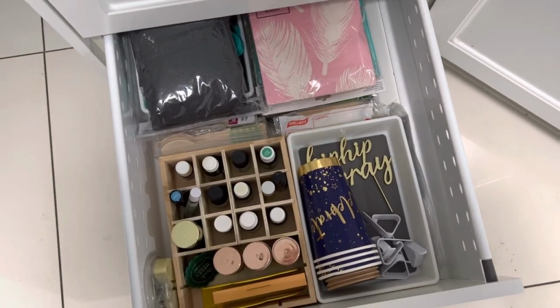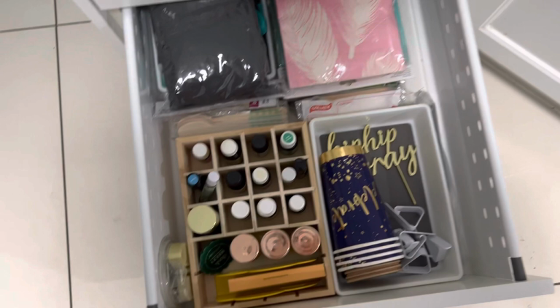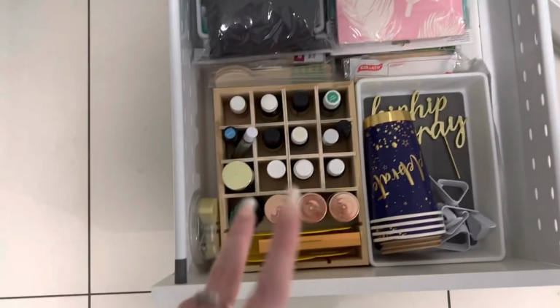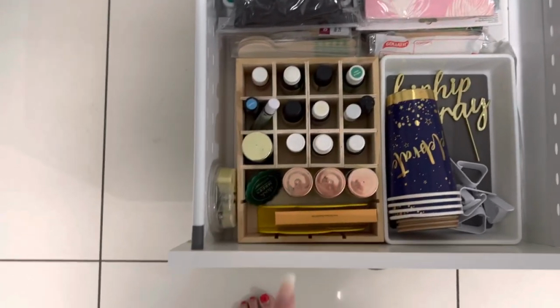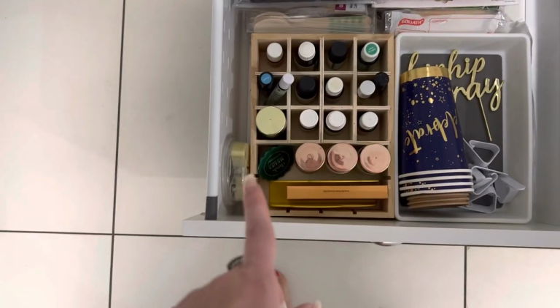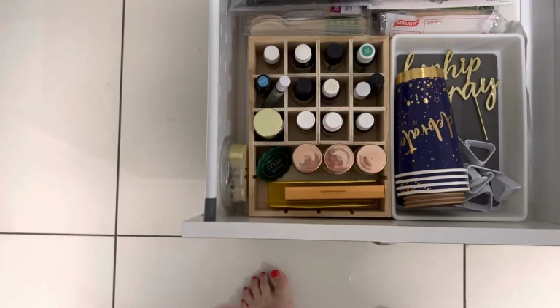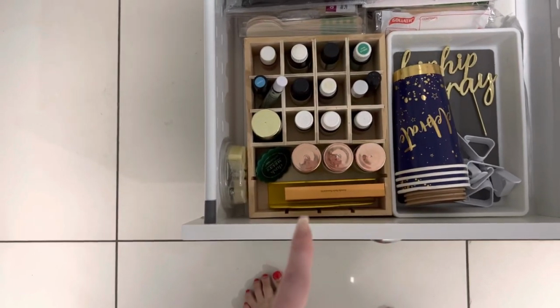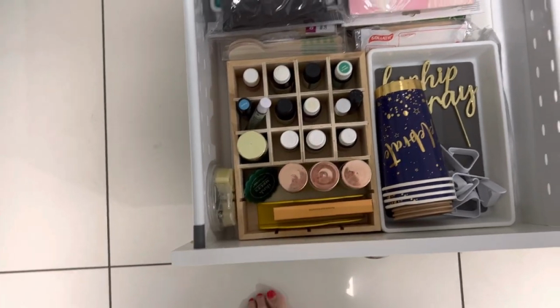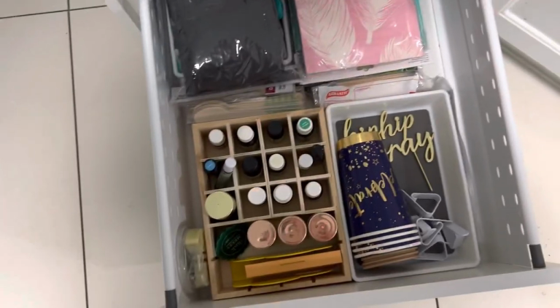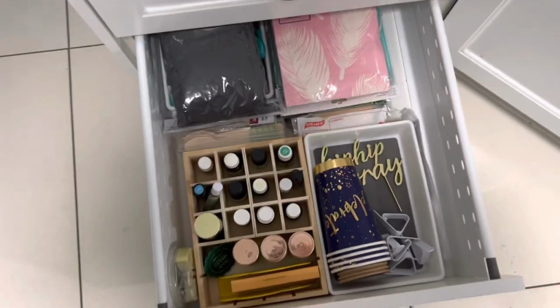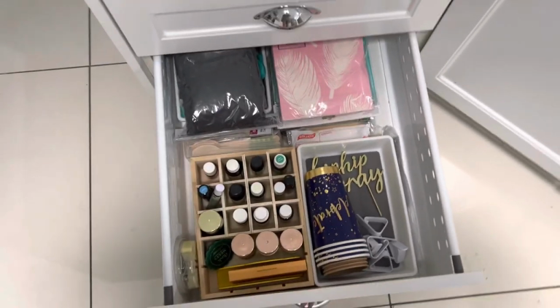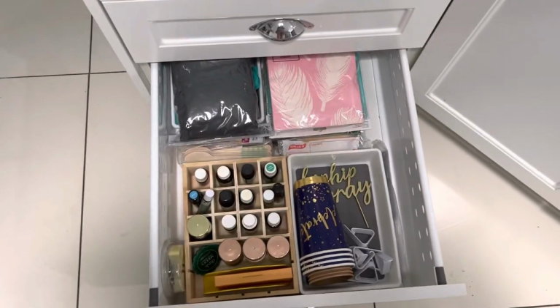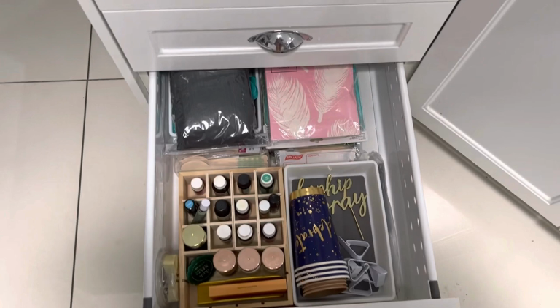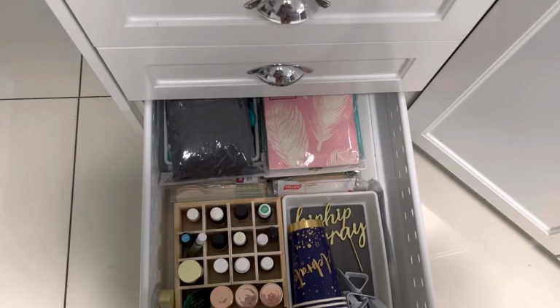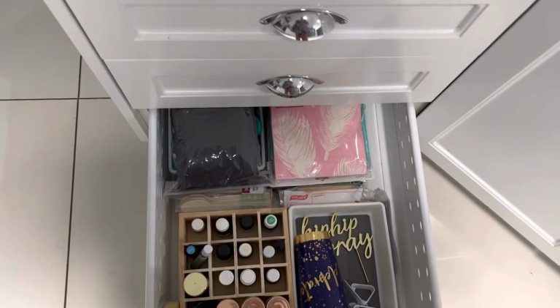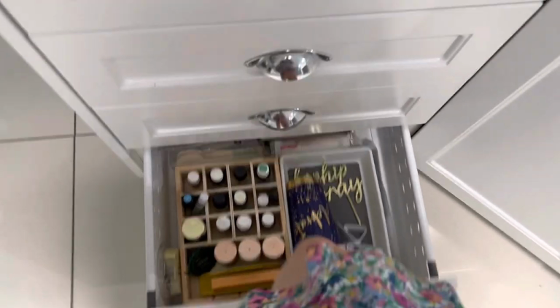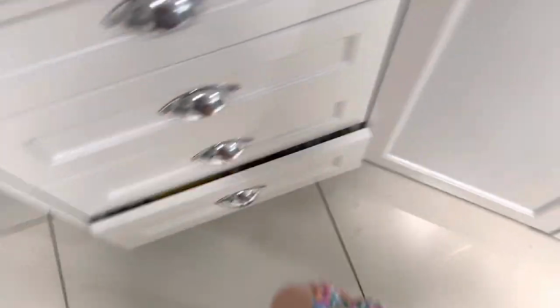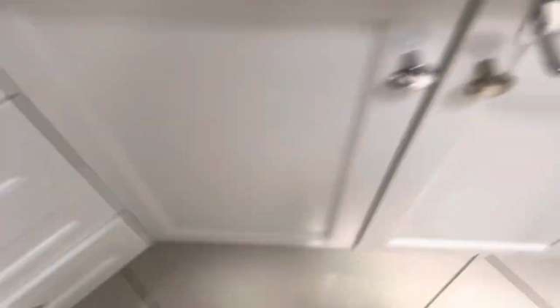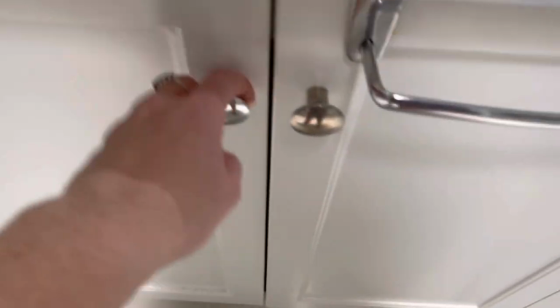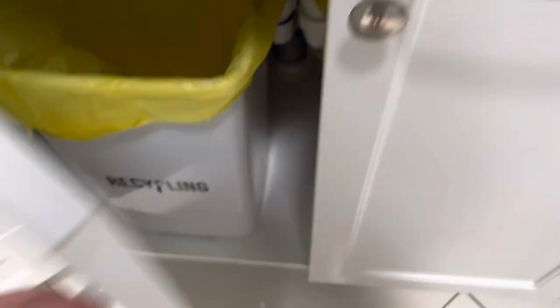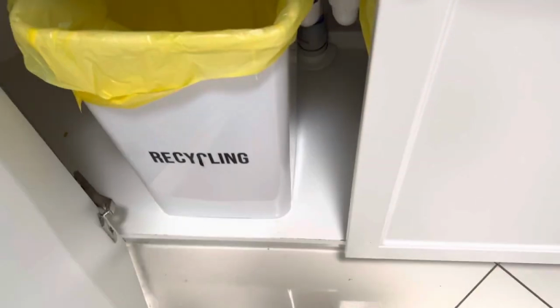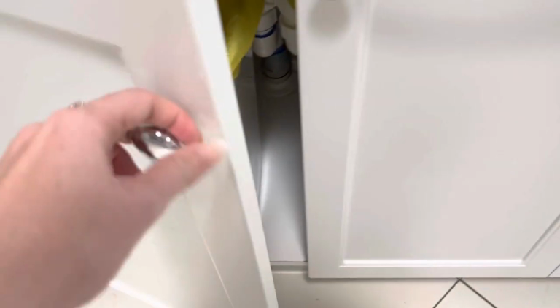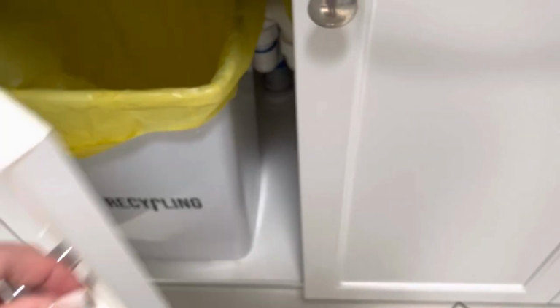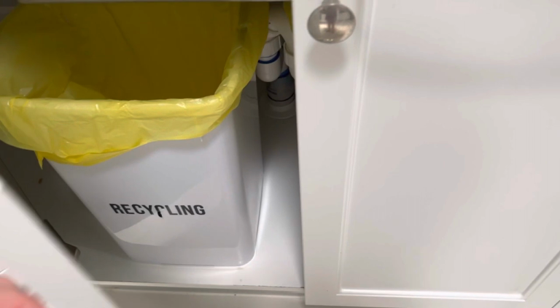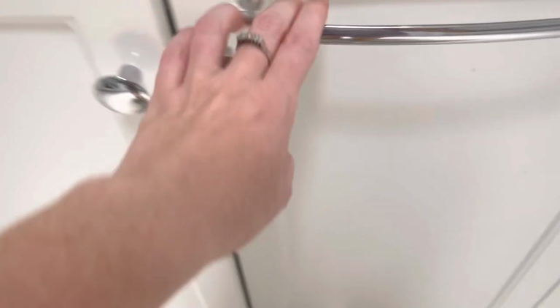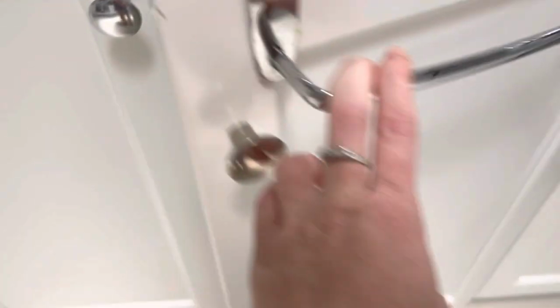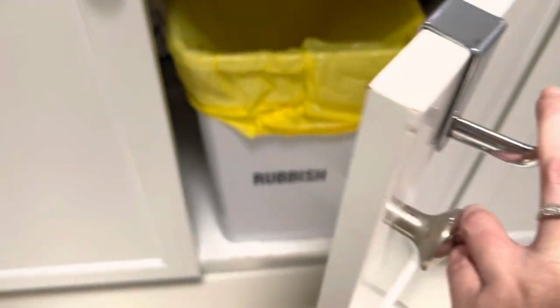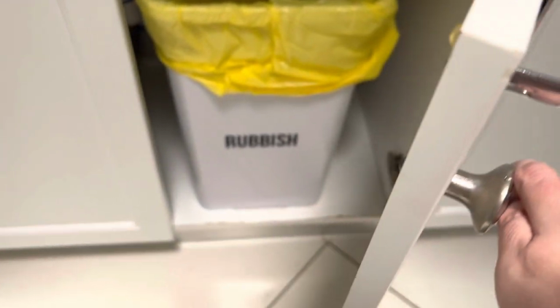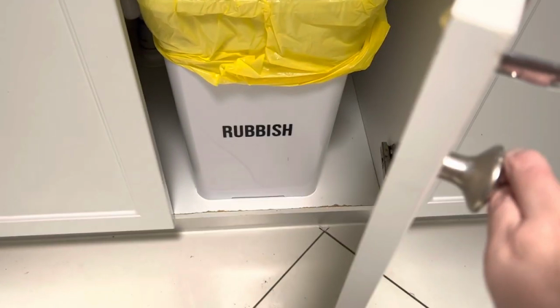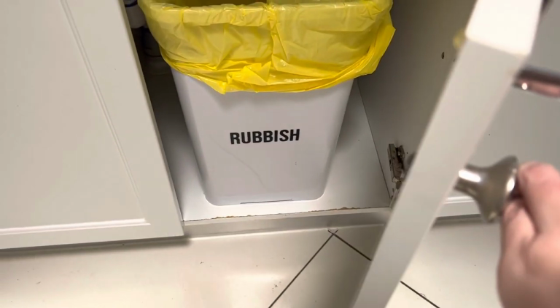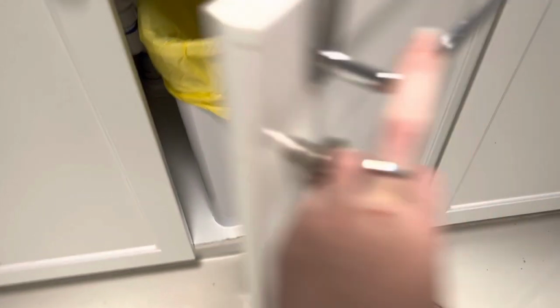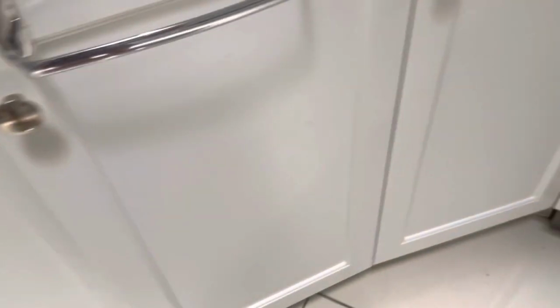Then we have tea towels, and the bottom drawer we call our party drawer — any leftover serviettes, cups, those sorts of things go in here. I also have essential oils, wax melts, and incense — all different things in that bottom drawer. And this cupboard is just recycling — I need a new sticker for that — and our rubbish.